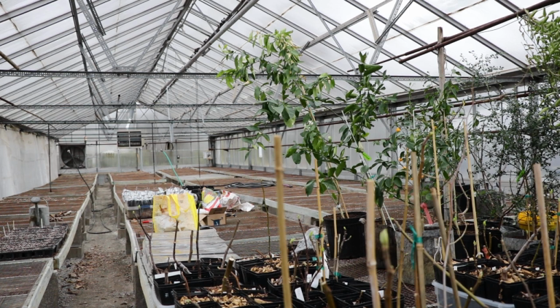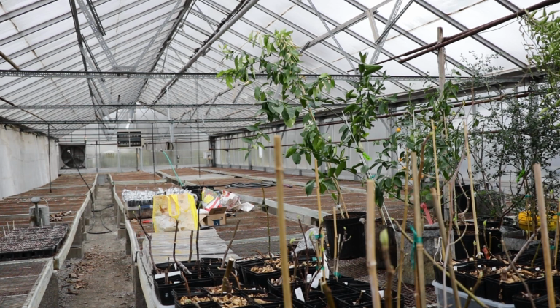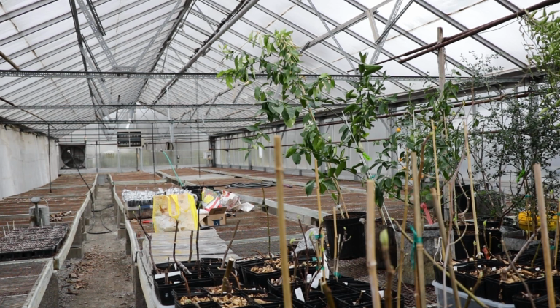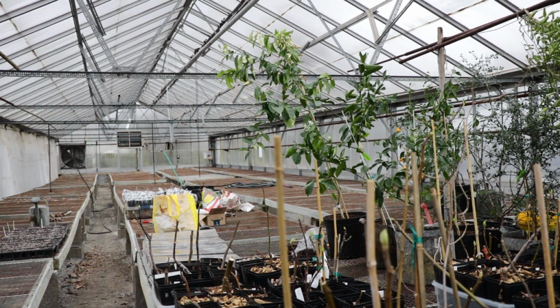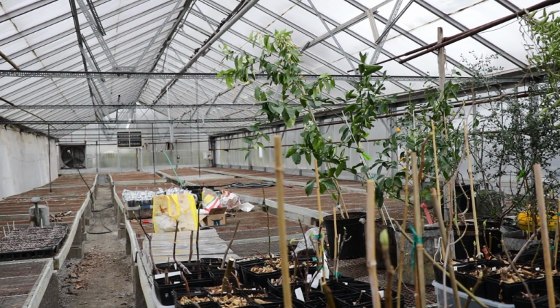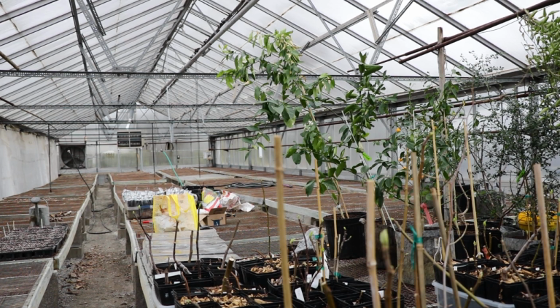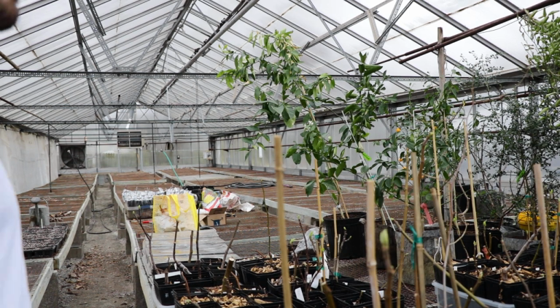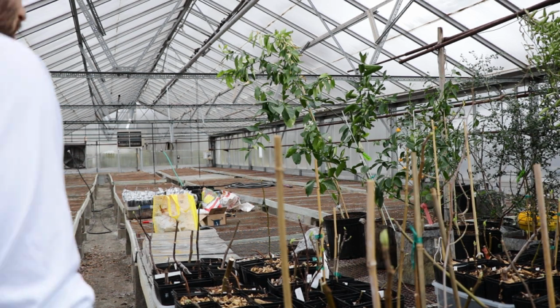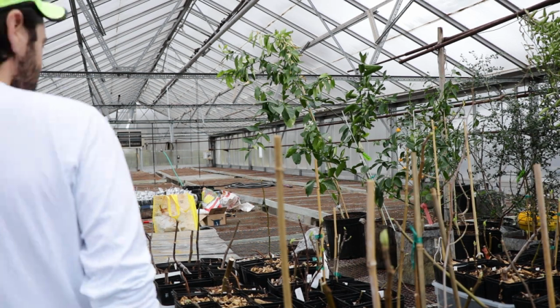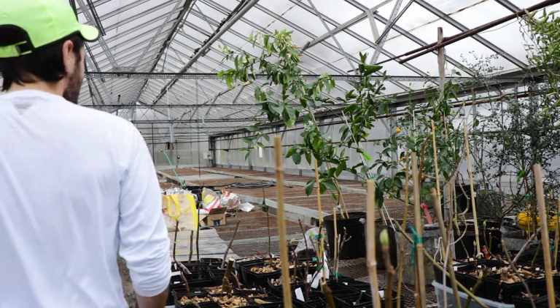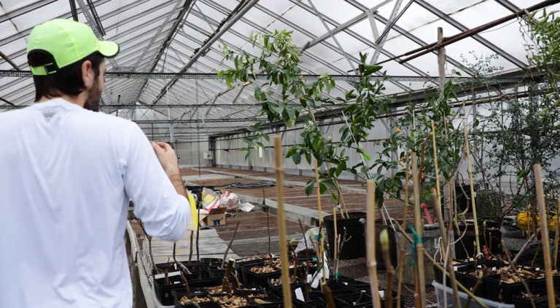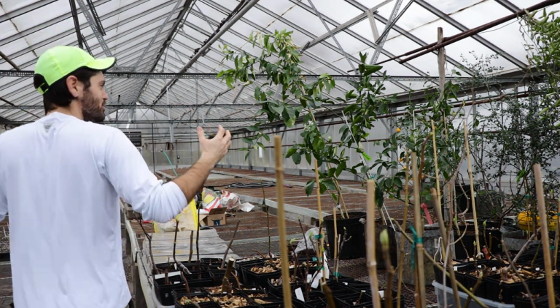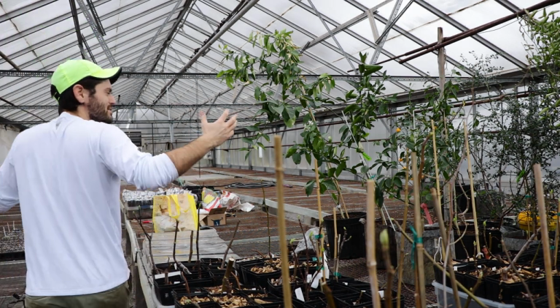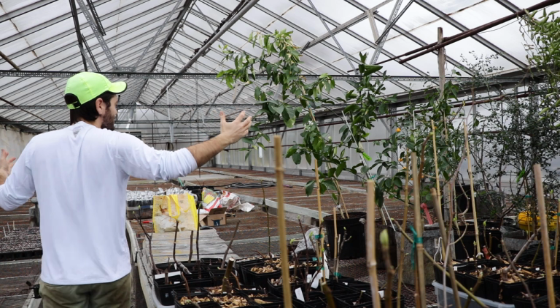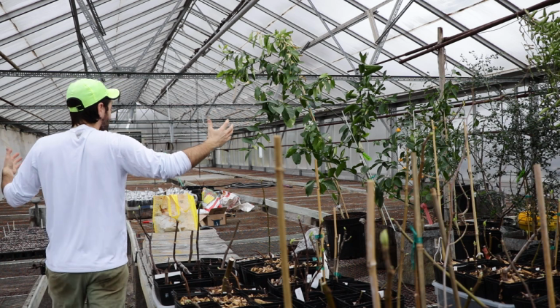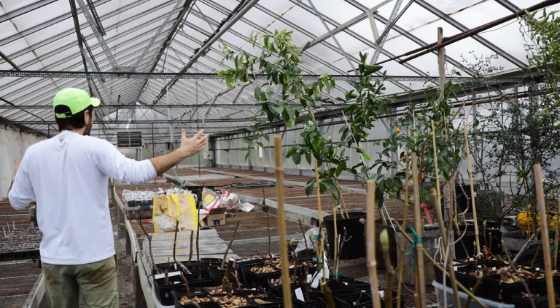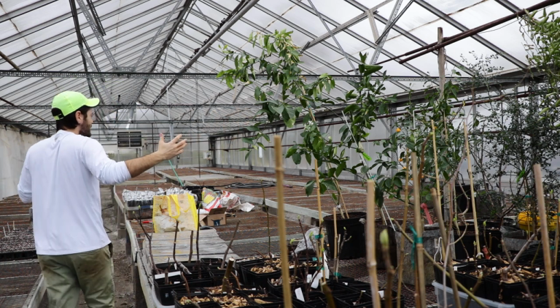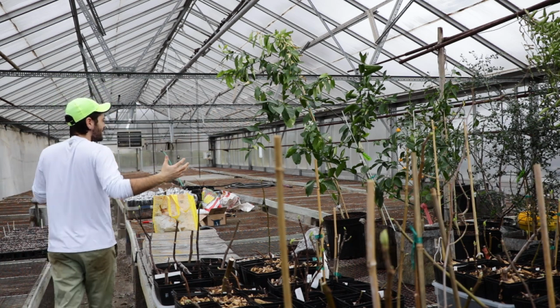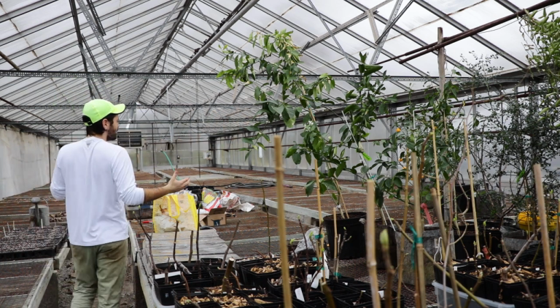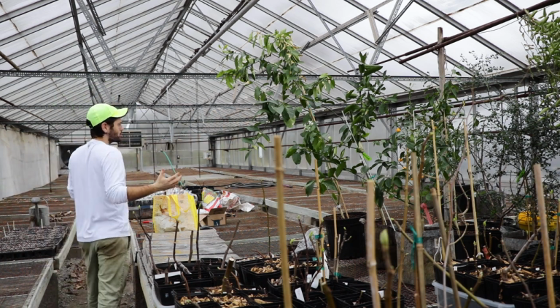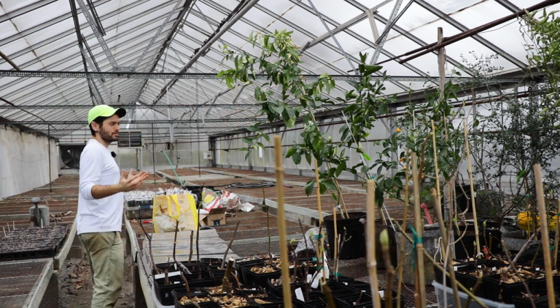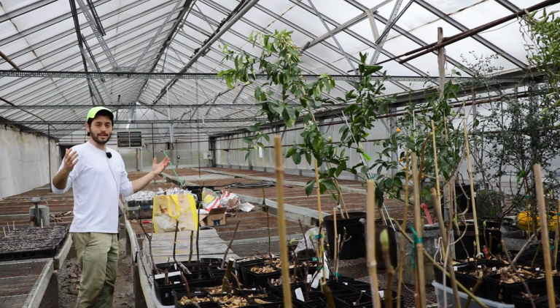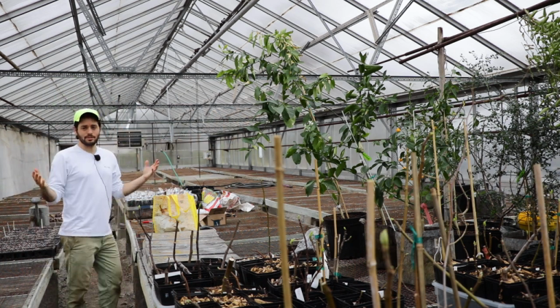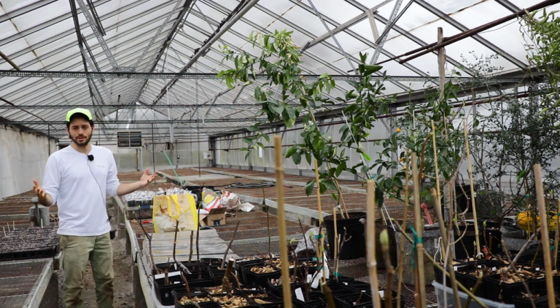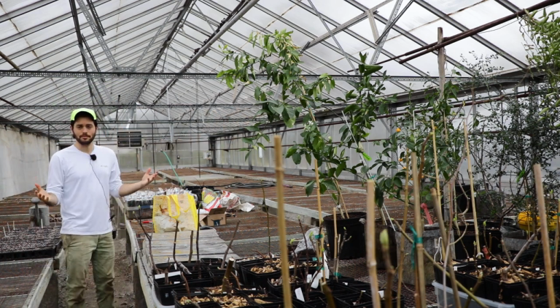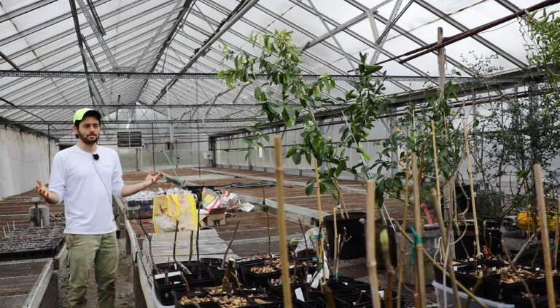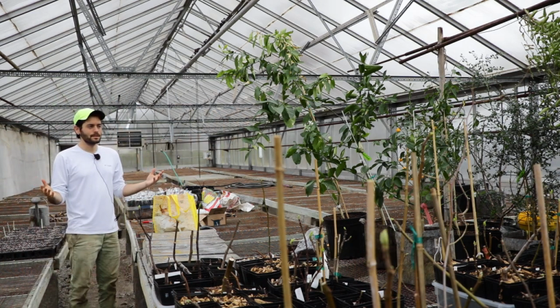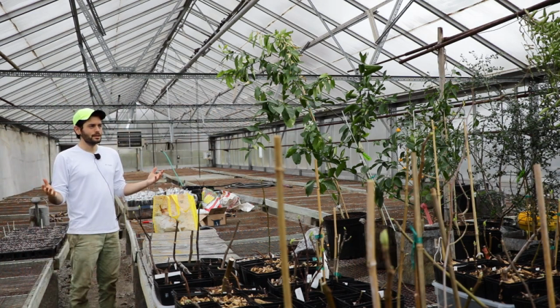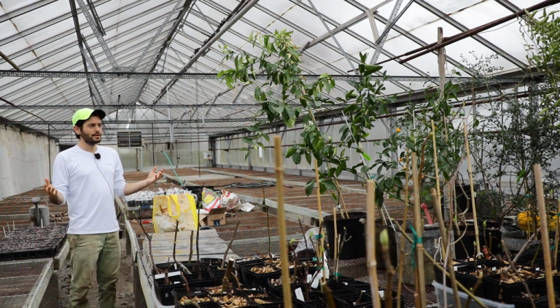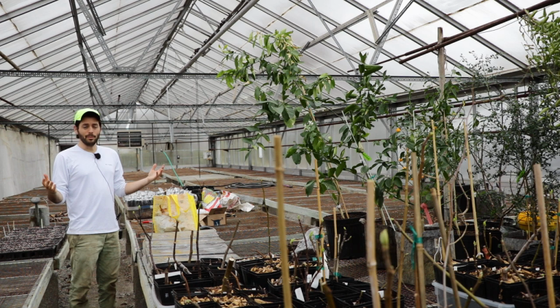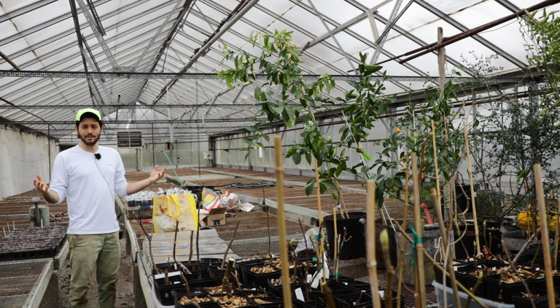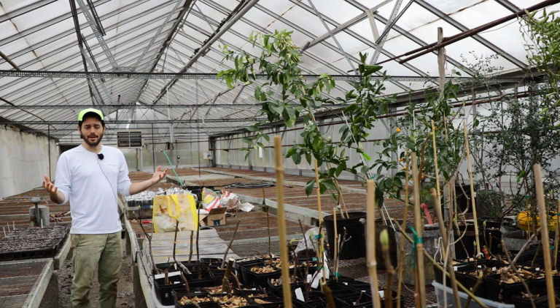All right, you guys, this is Ross the Fig Boss. As you can see here, I'm in a commercial greenhouse this year. How amazing is that?